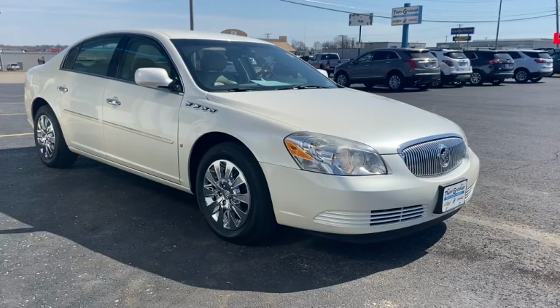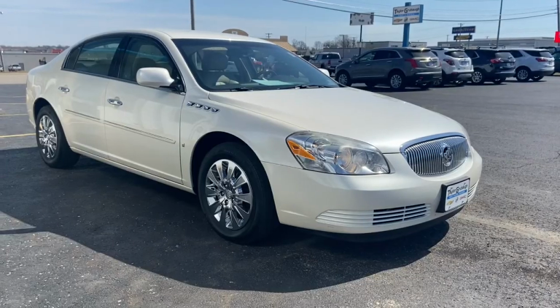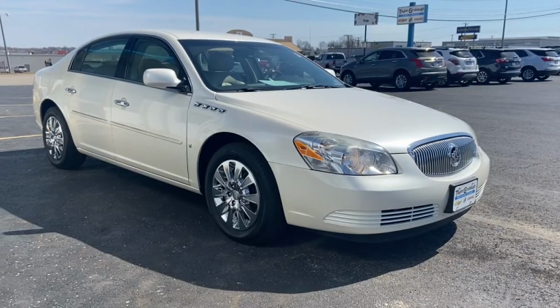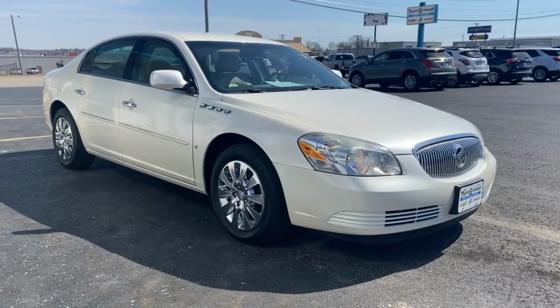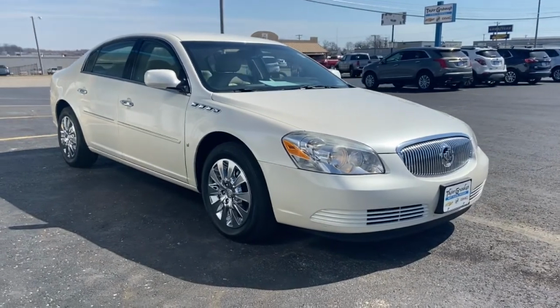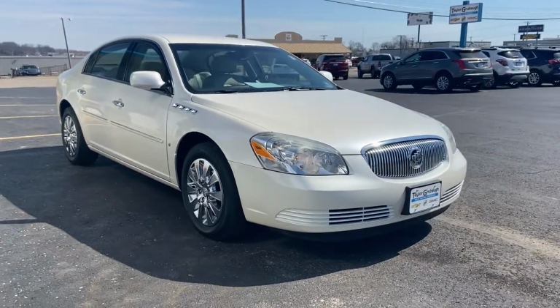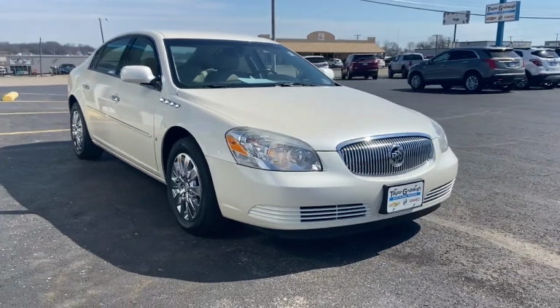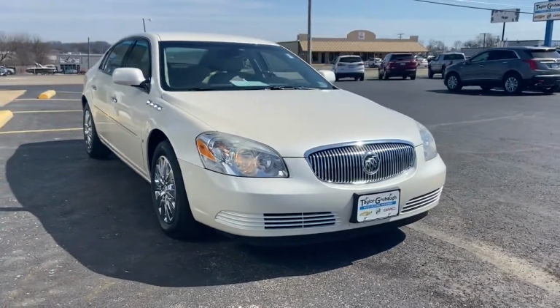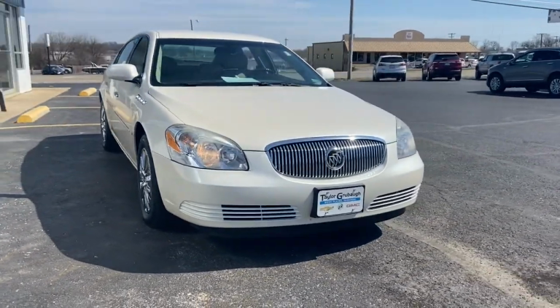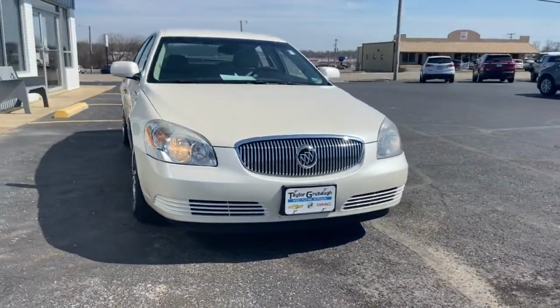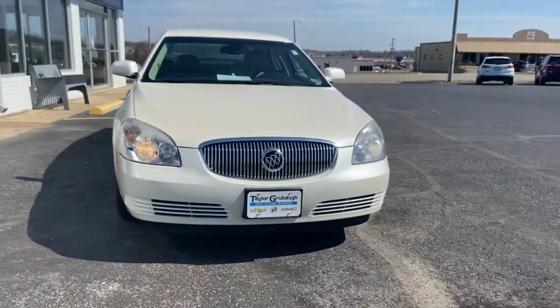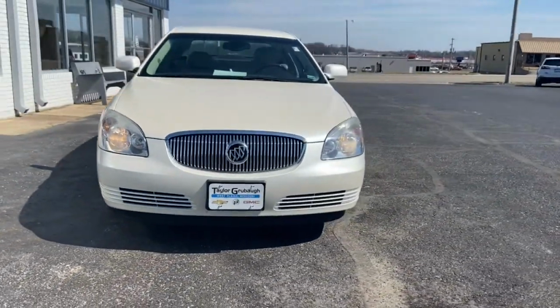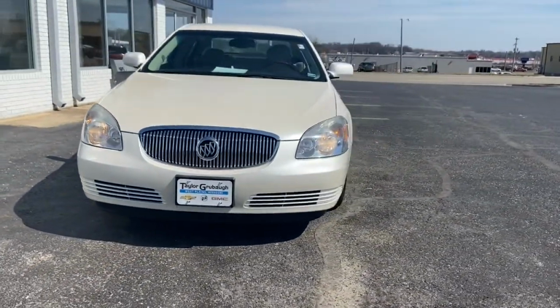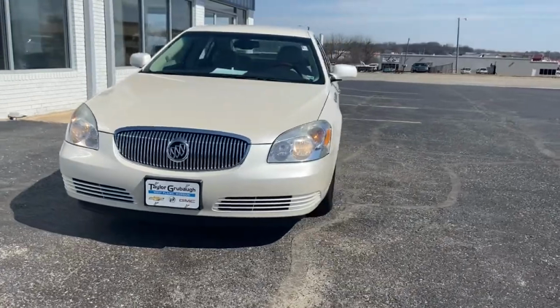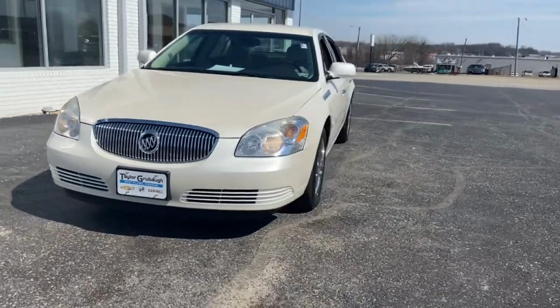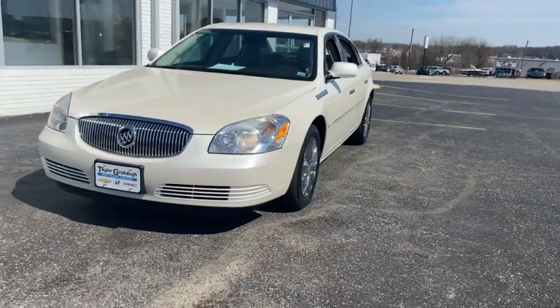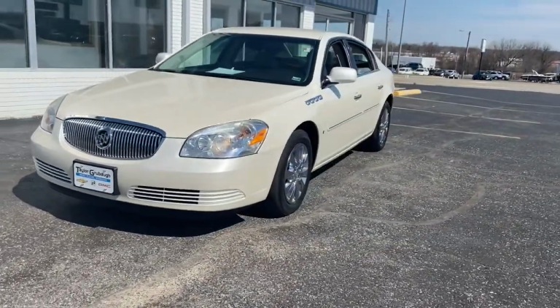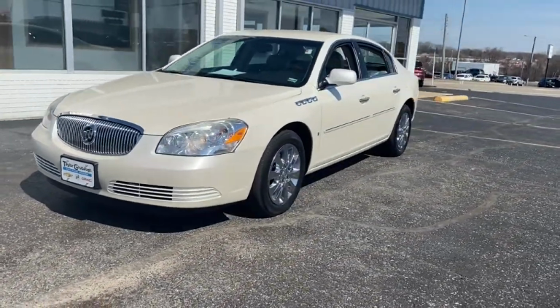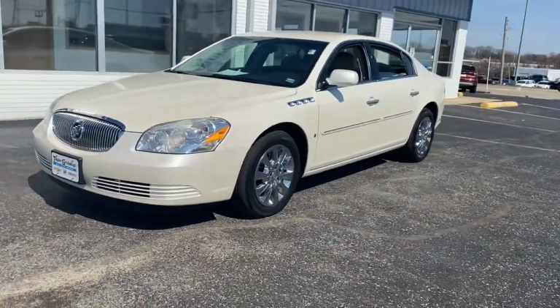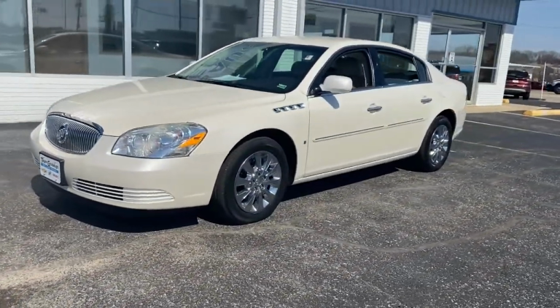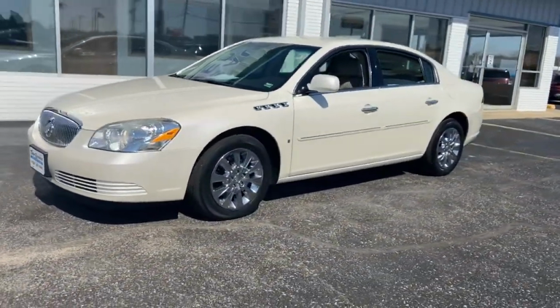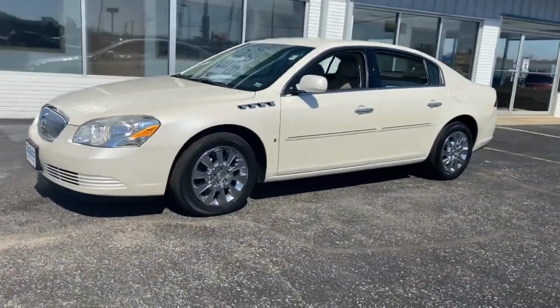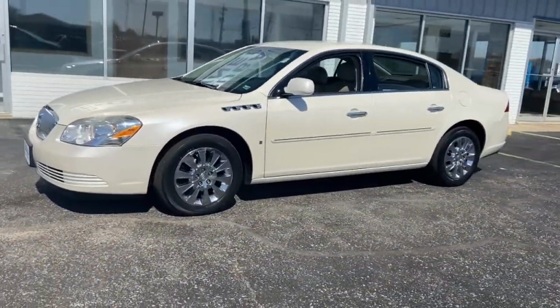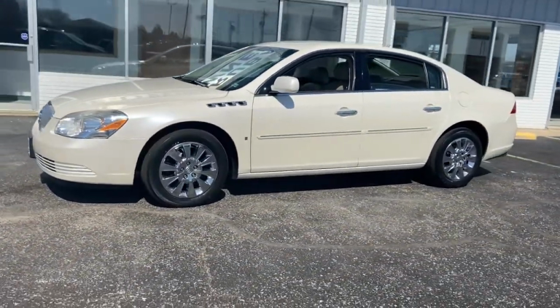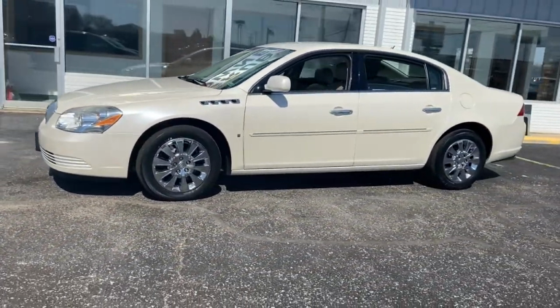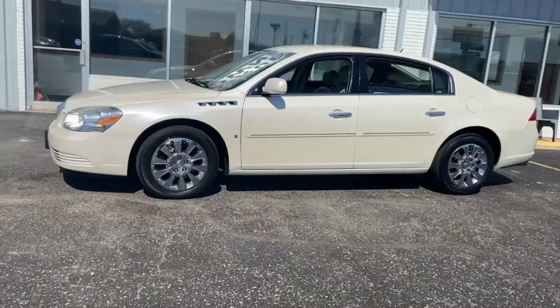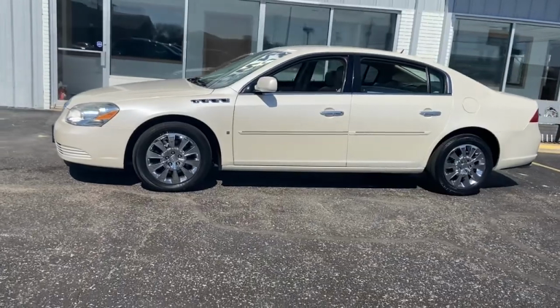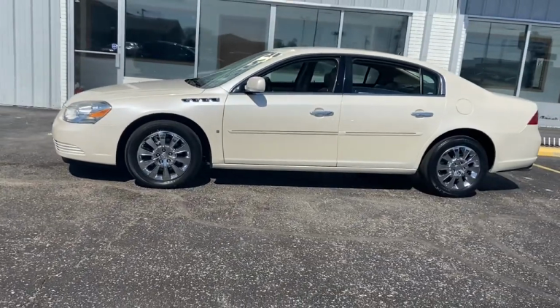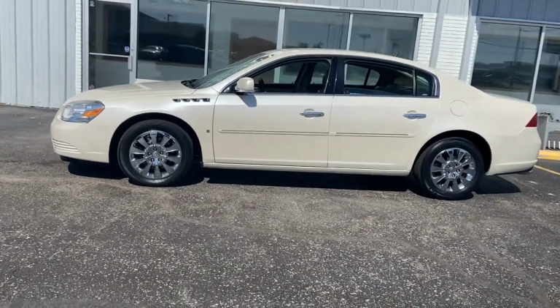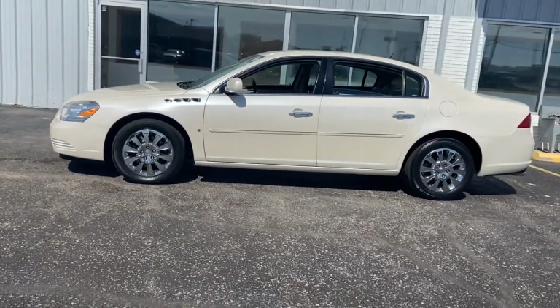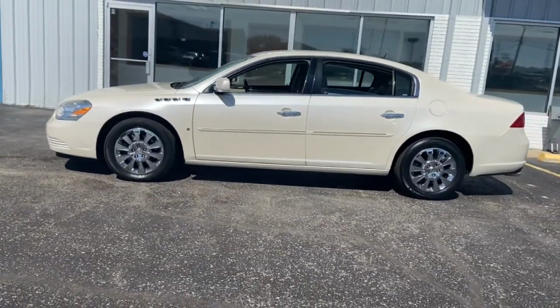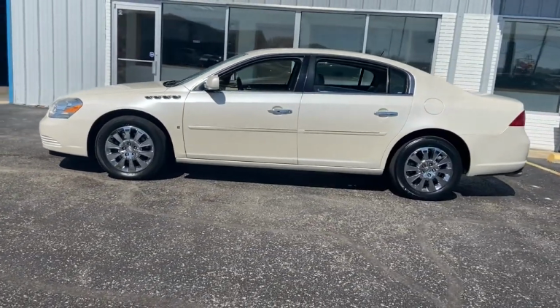You're gonna love the 2008 Buick Lucerne. This vehicle still has fewer than 120,000 miles on the clock, so it won't last long. You deserve a ride that was designed with your needs in mind.